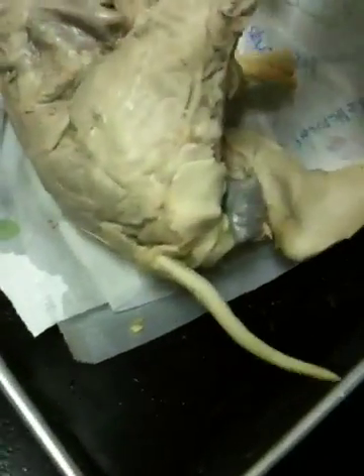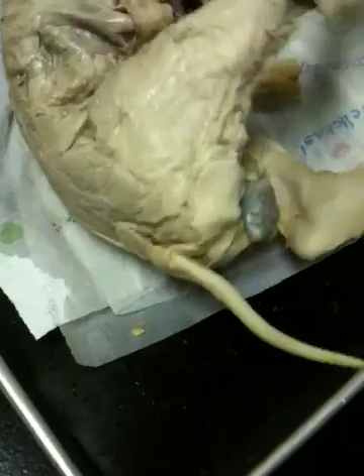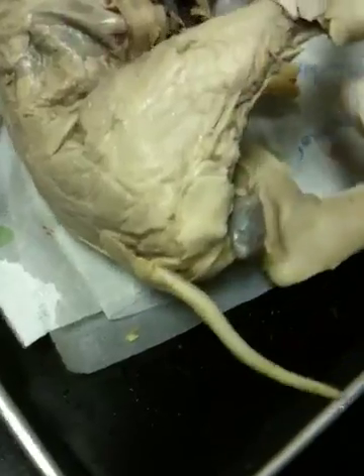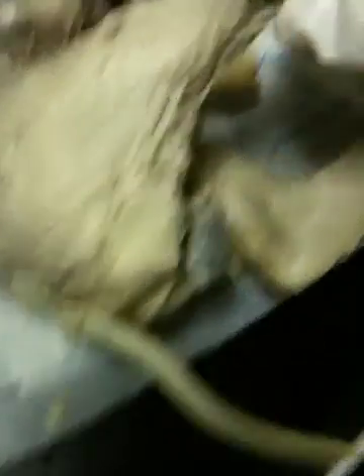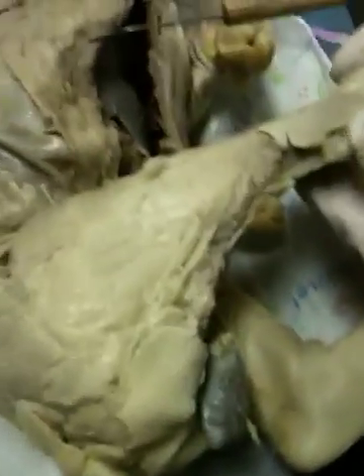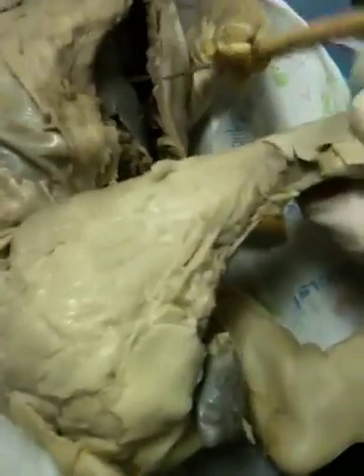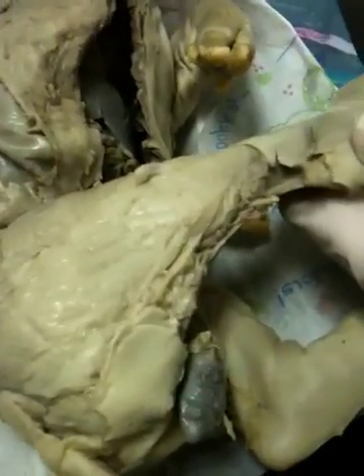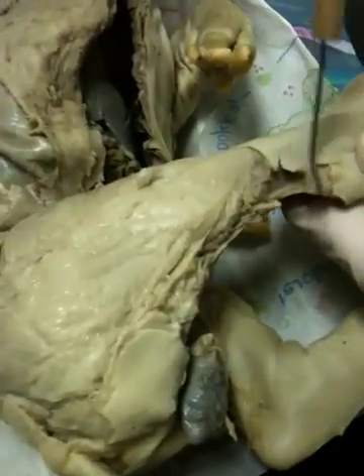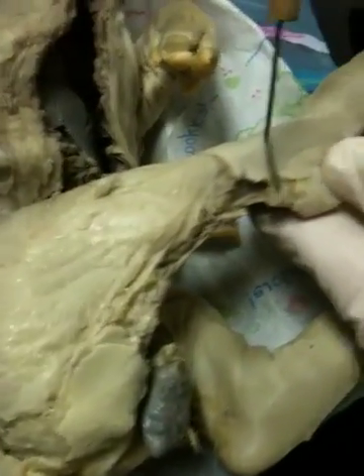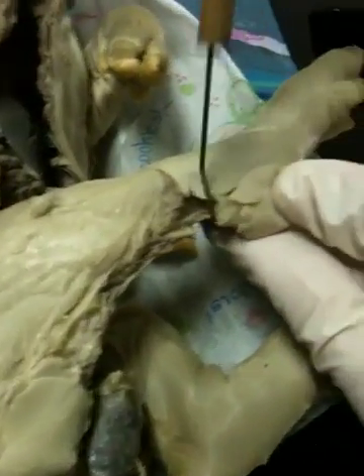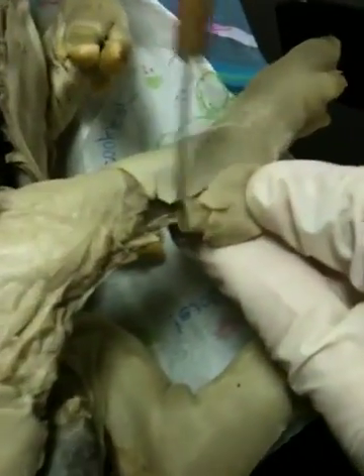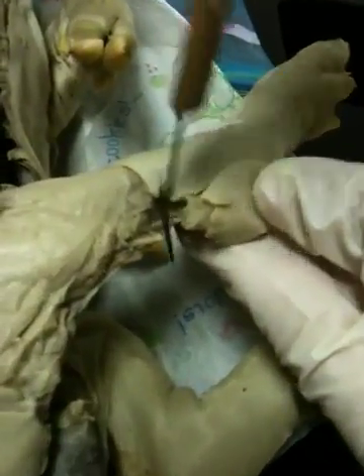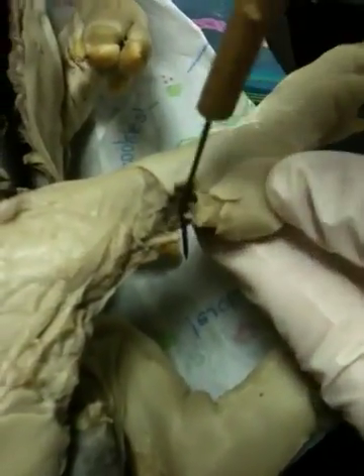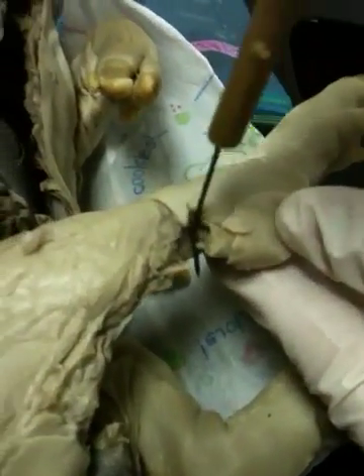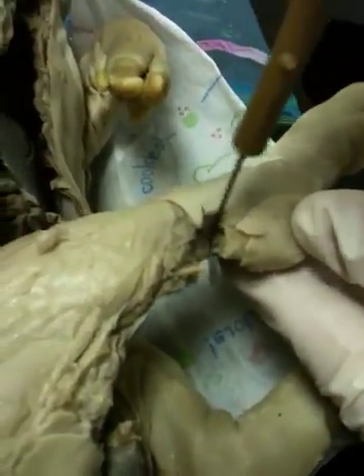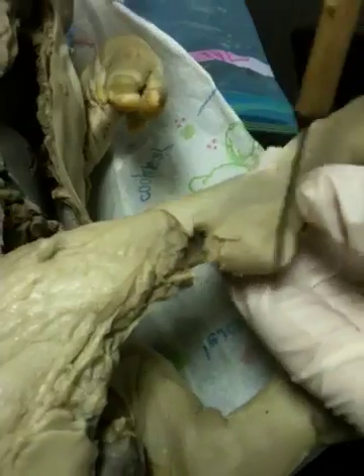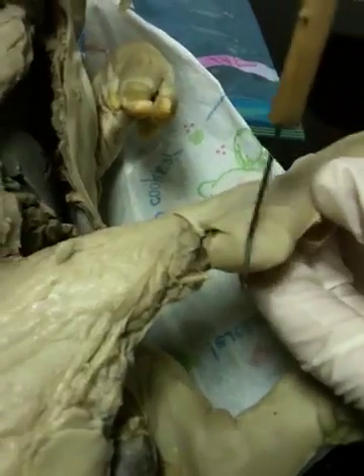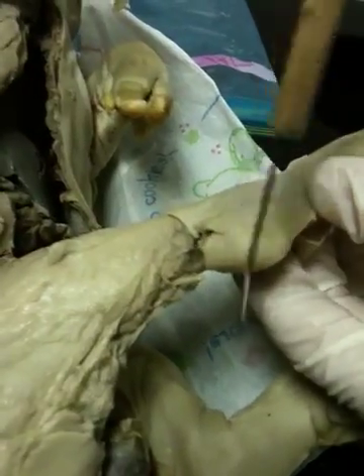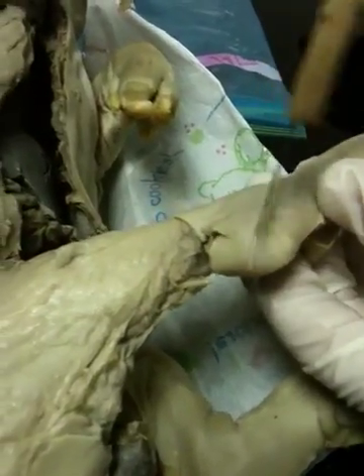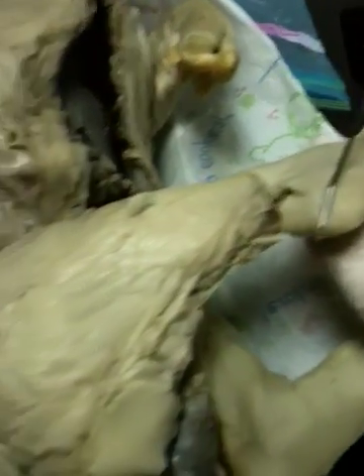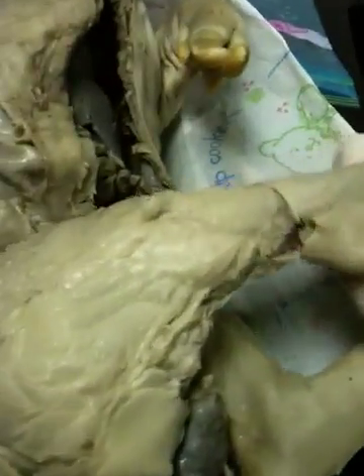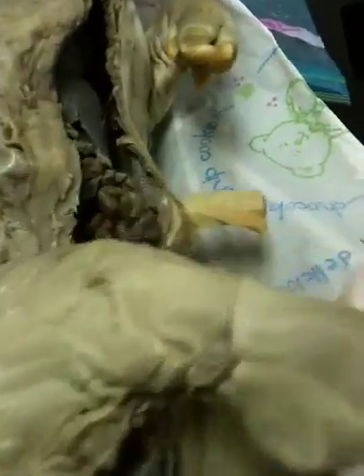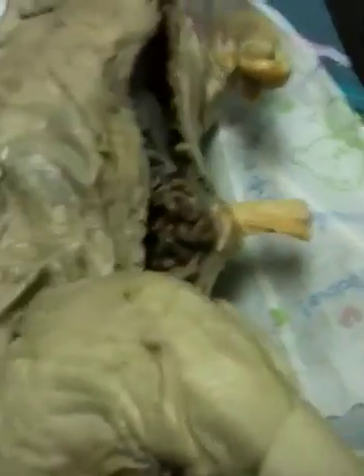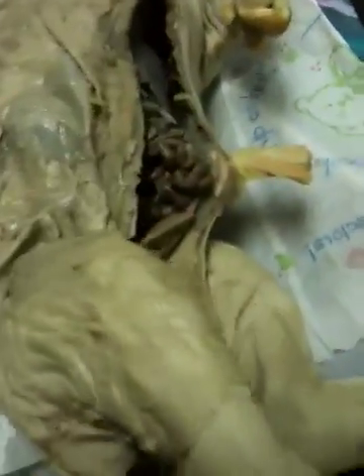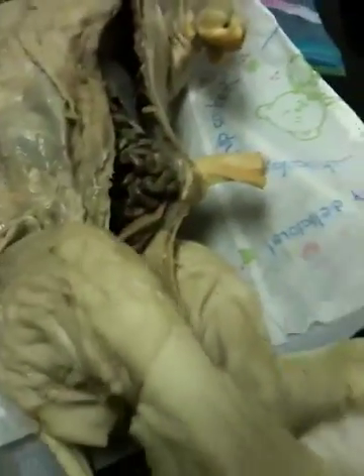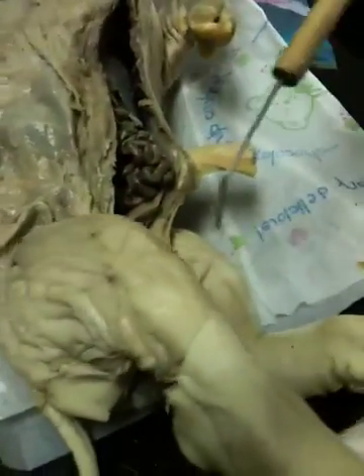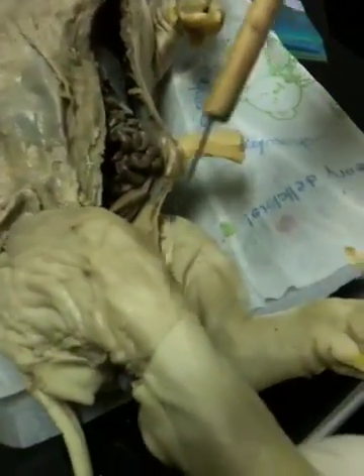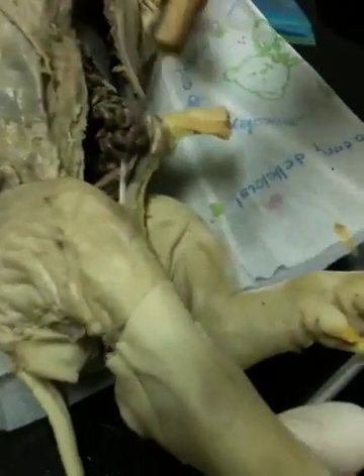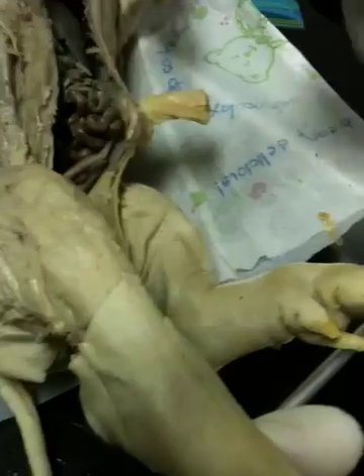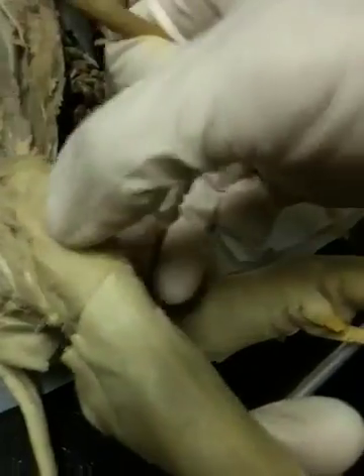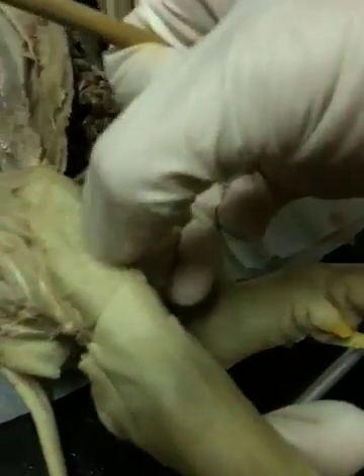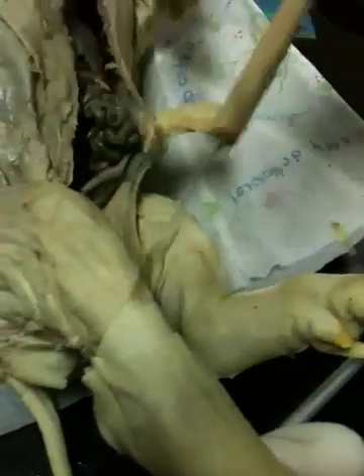On the back, you have the gastrocnemius — more on the outside — and the soleus is on the inside, right near the Achilles tendon. And you have the tibialis anterior right here.